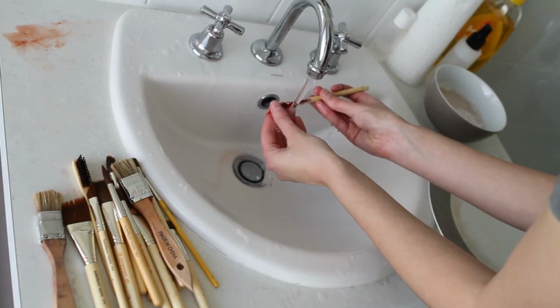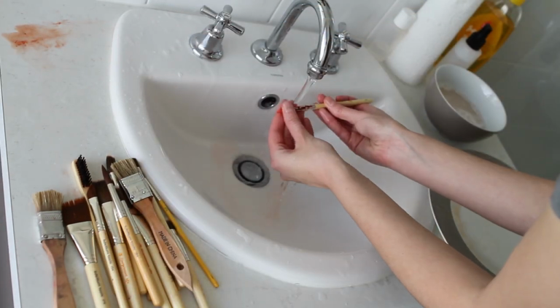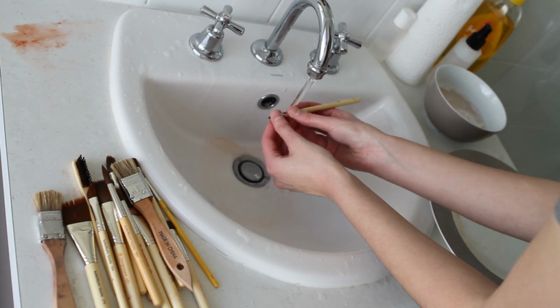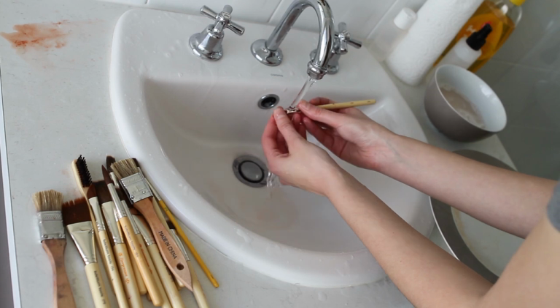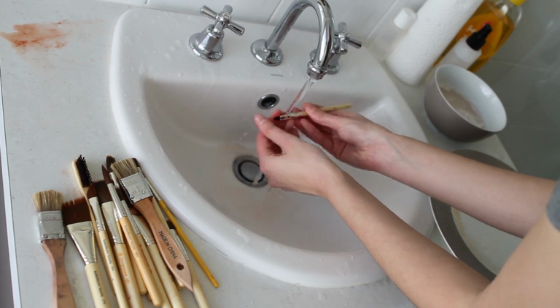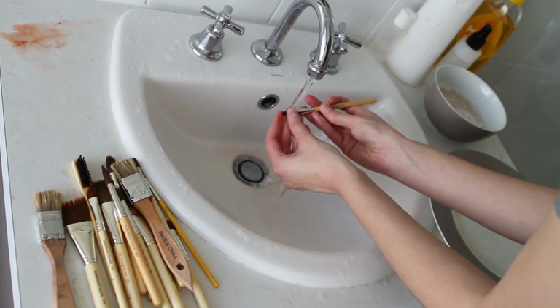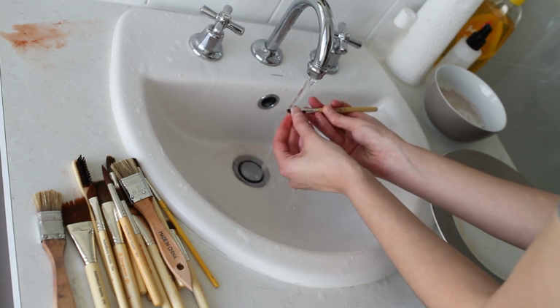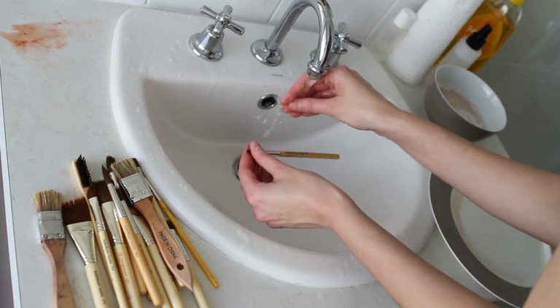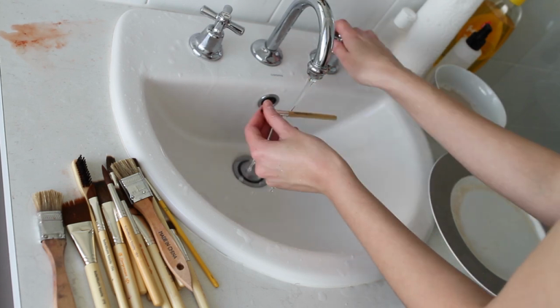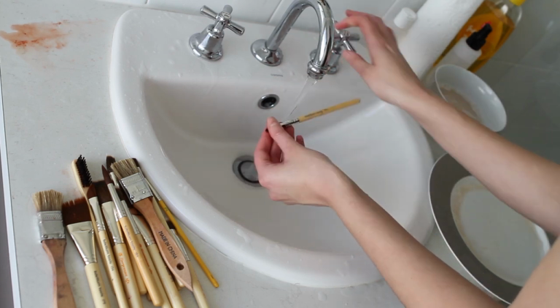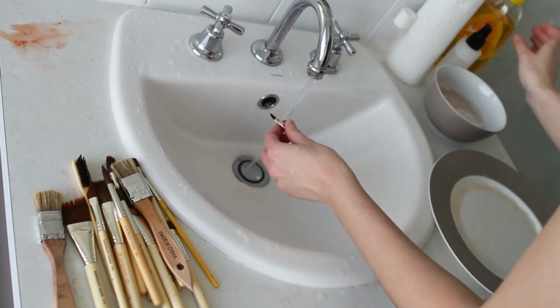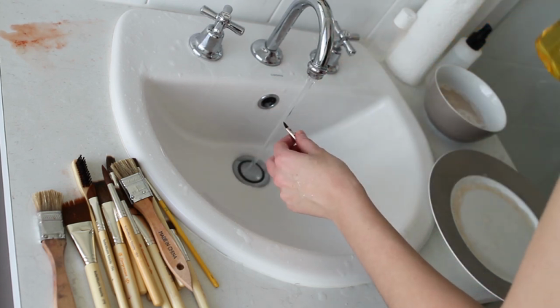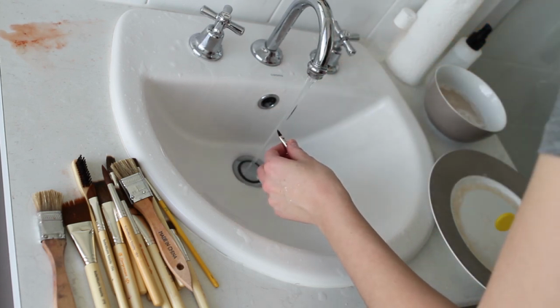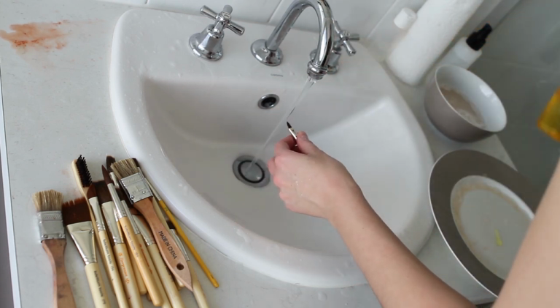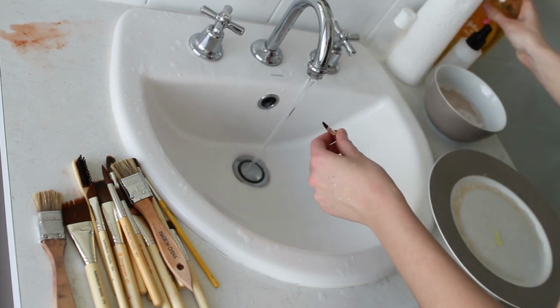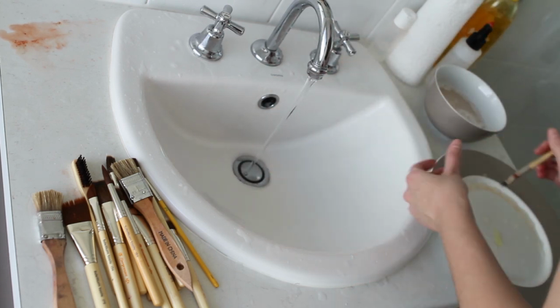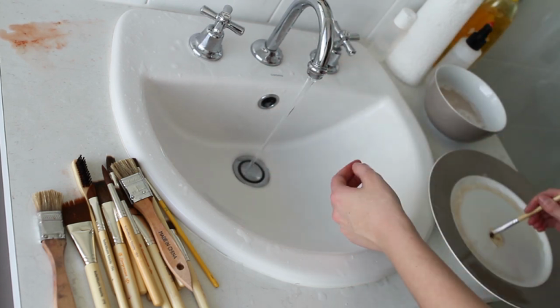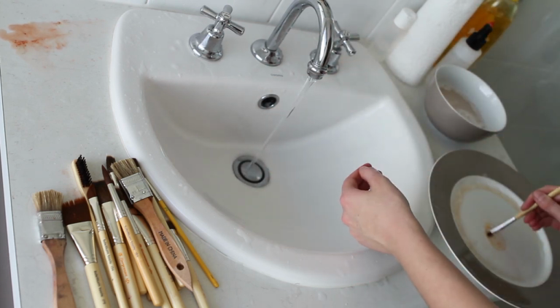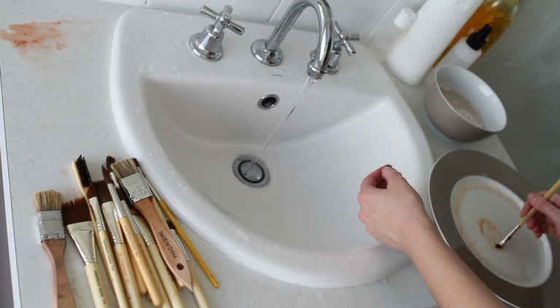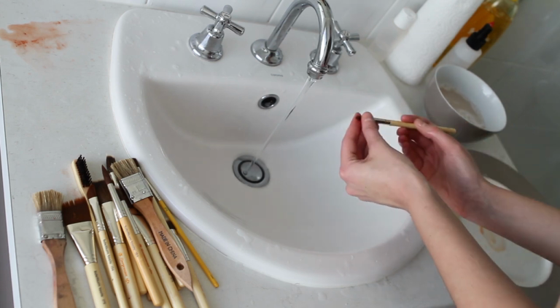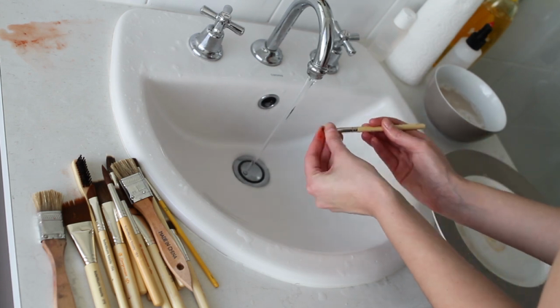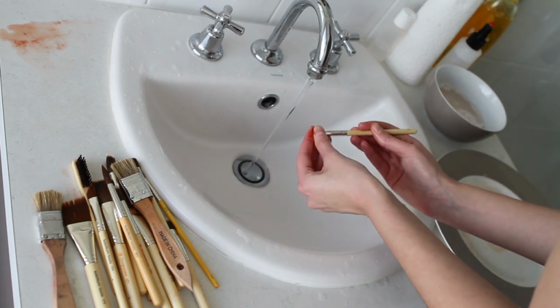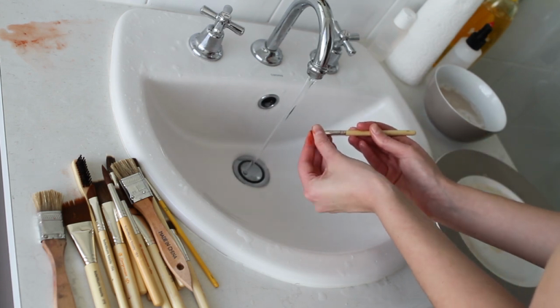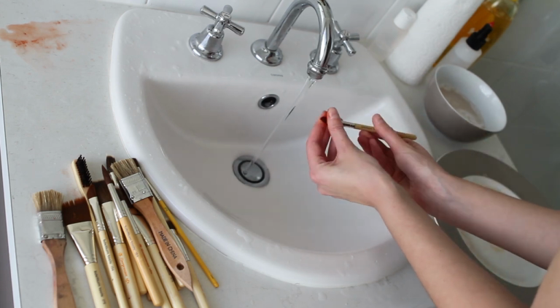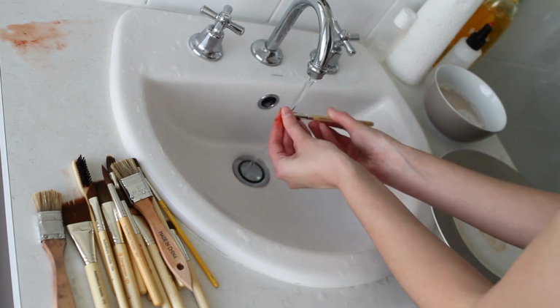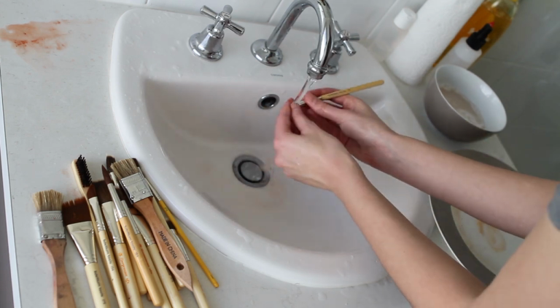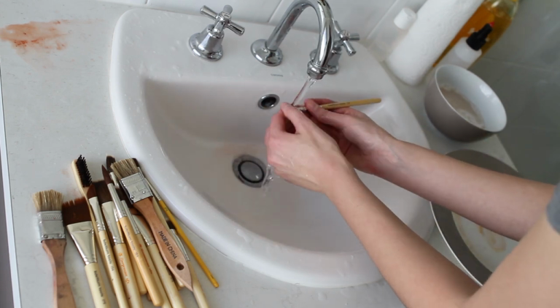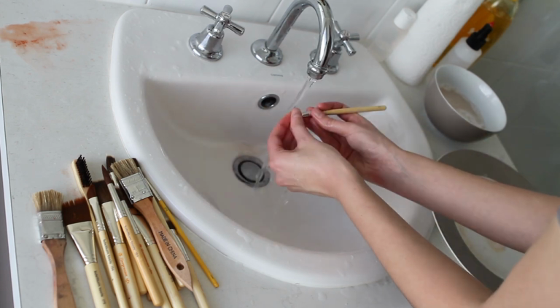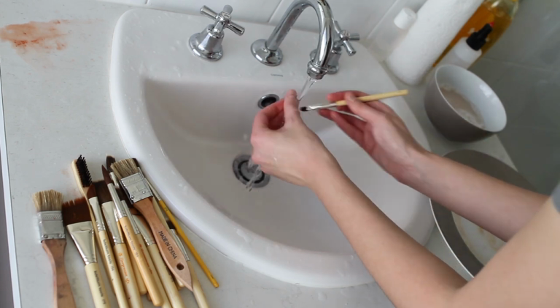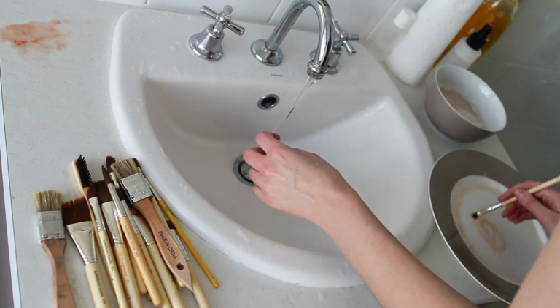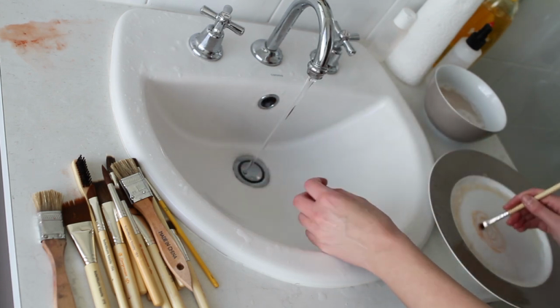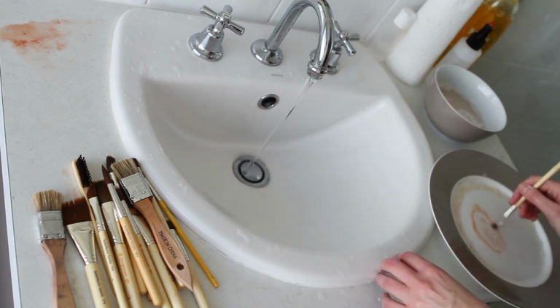This really bloody one at the end has blood that's all dried and caked on, but even water by itself gets off most of the blood, so you don't need anything fancy for blood — it comes off pretty easily.